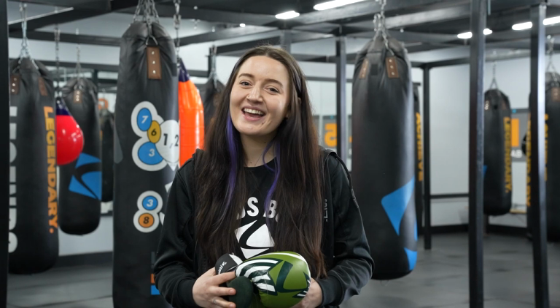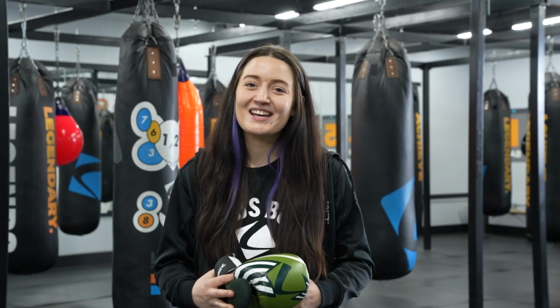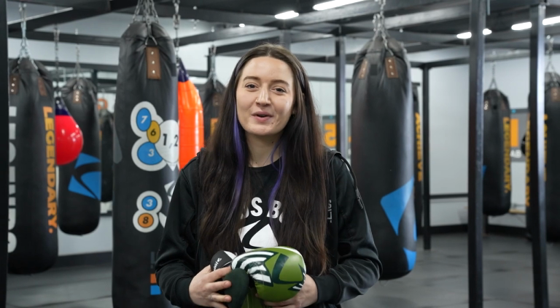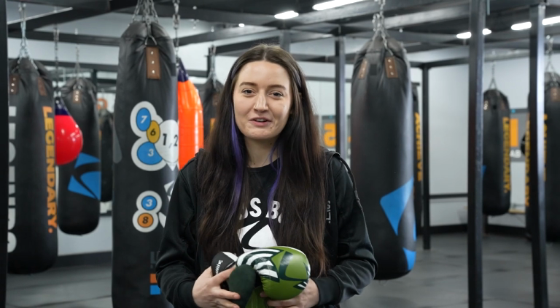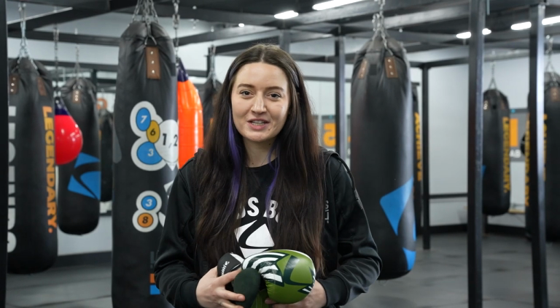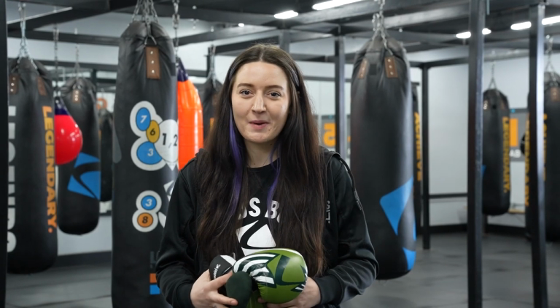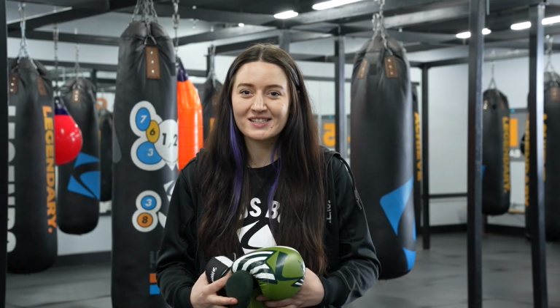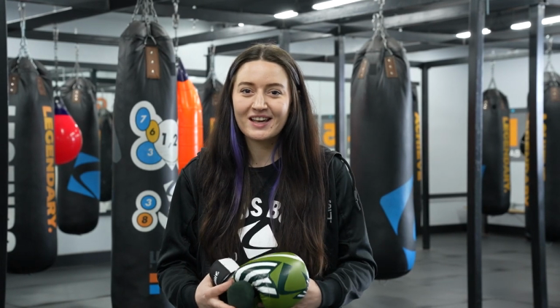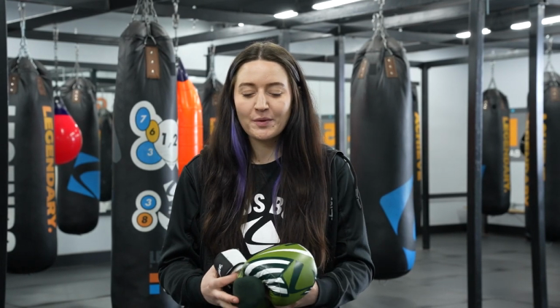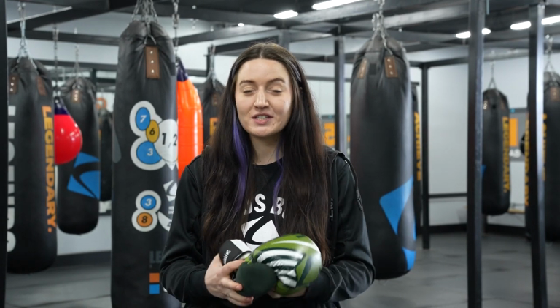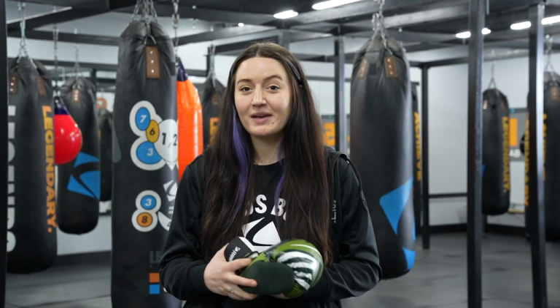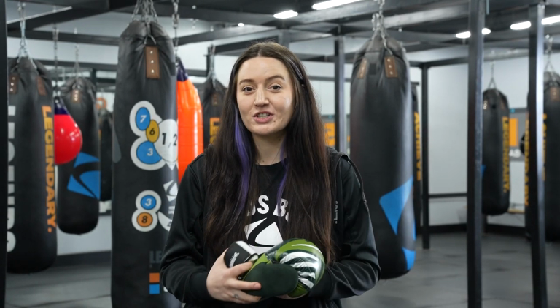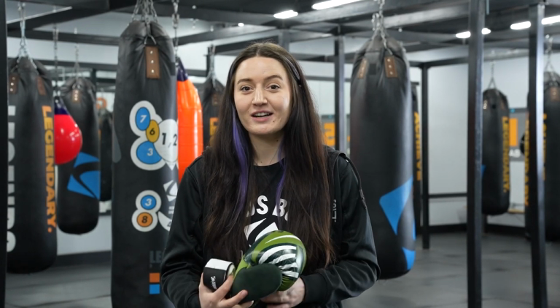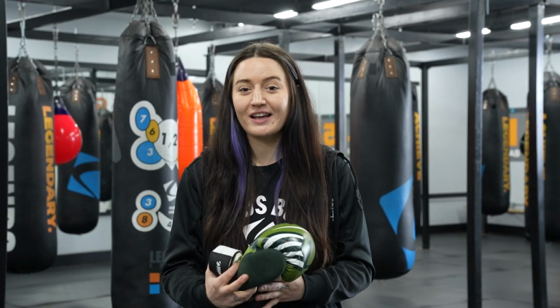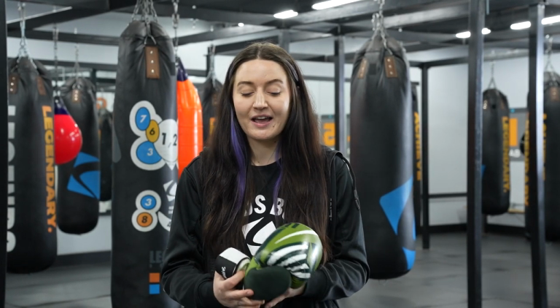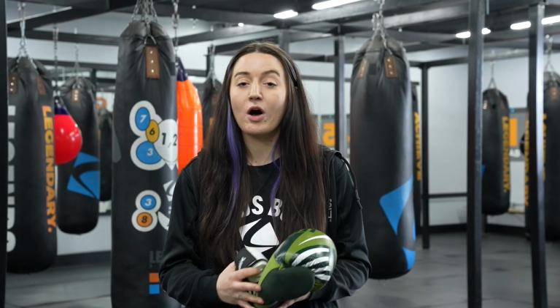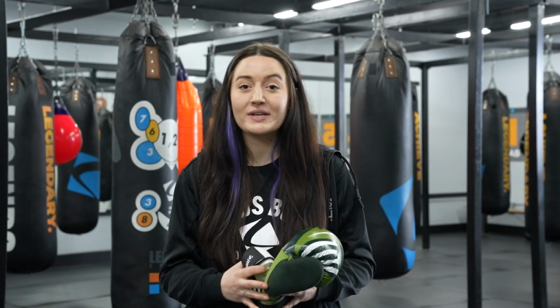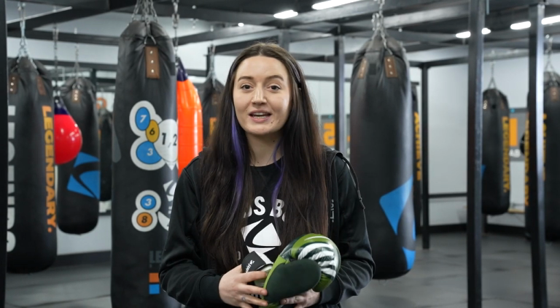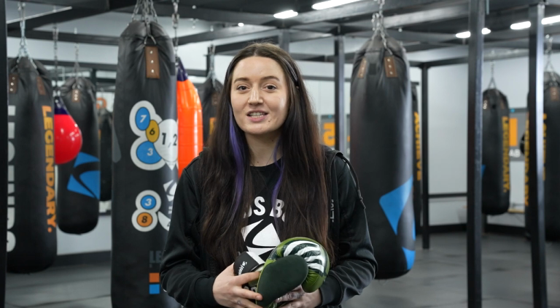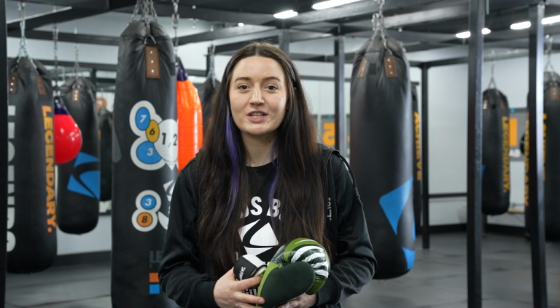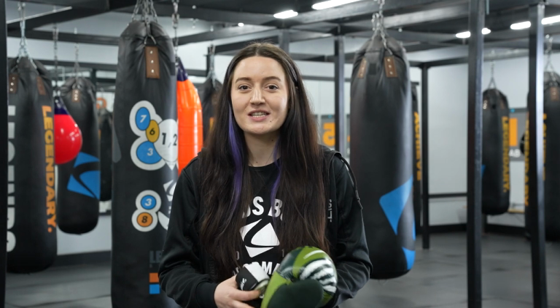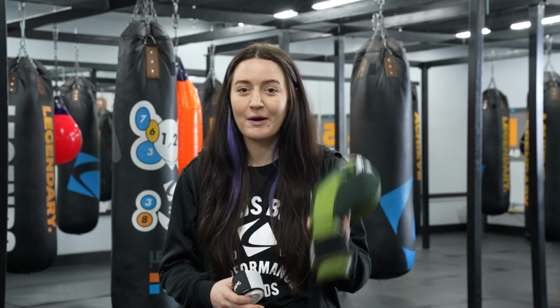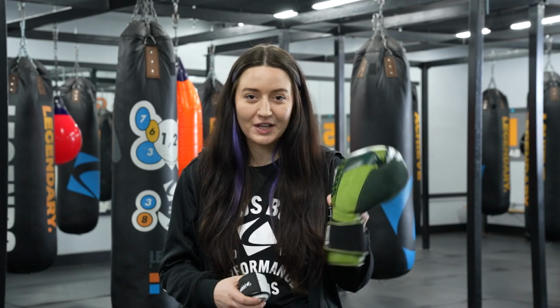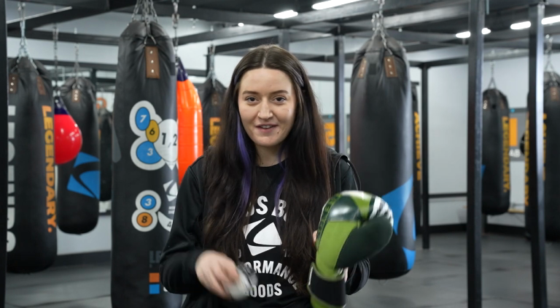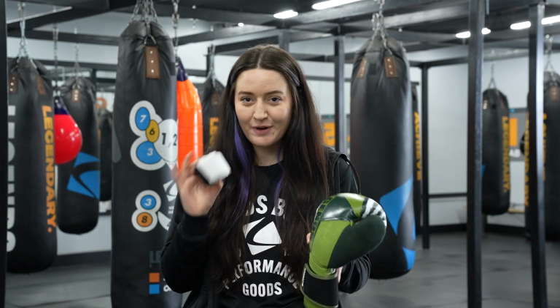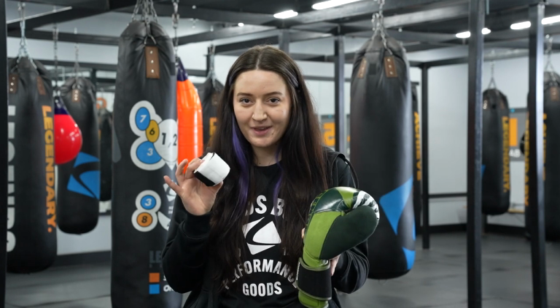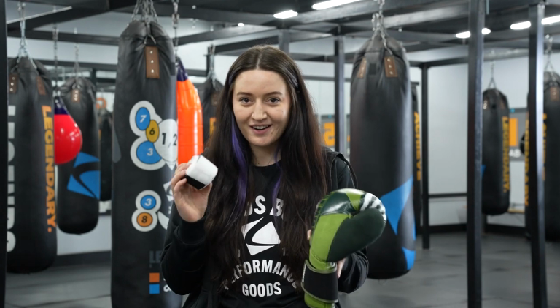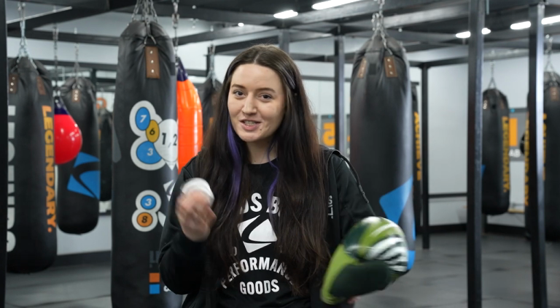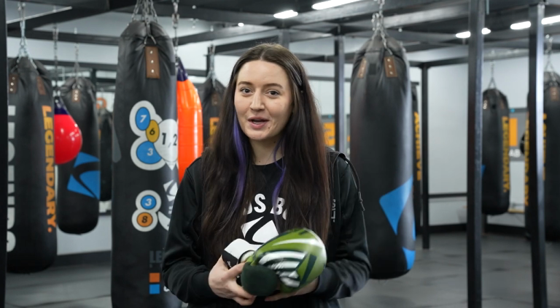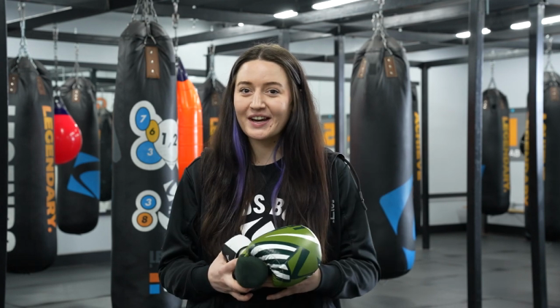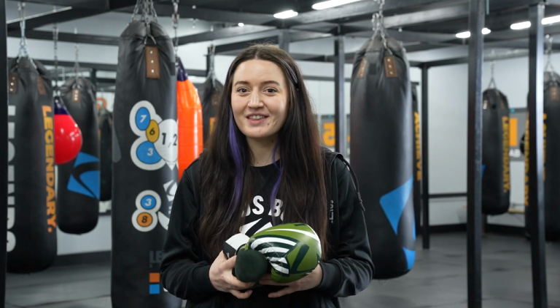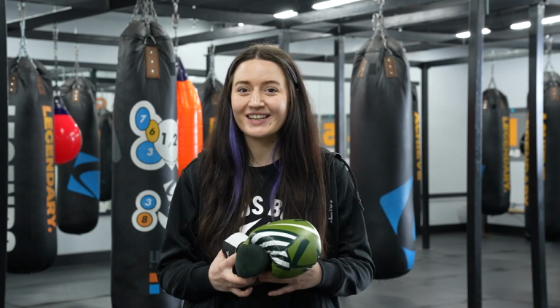Hey guys, Morgan here from Legends Boxing. I'm one of the gym managers here and I am always getting asked questions about glove and wrap care, so we're going to go ahead and cover that today.